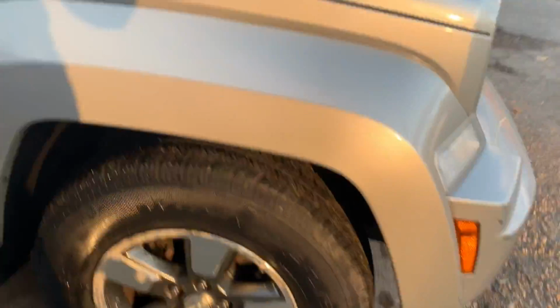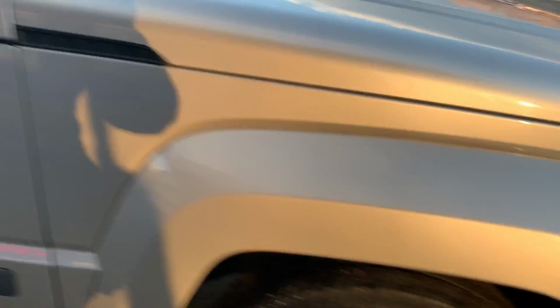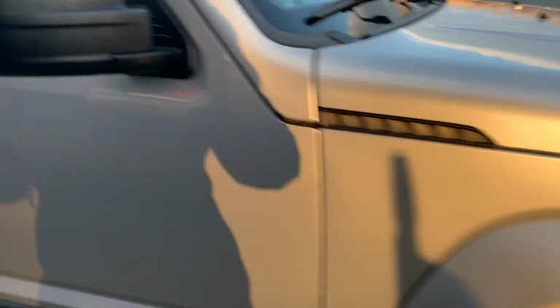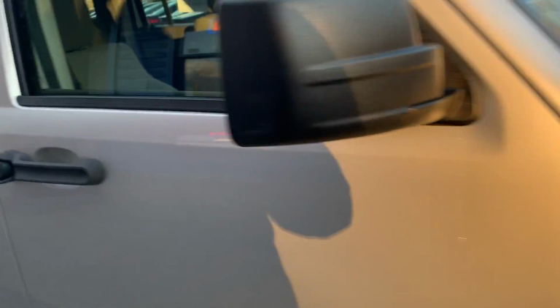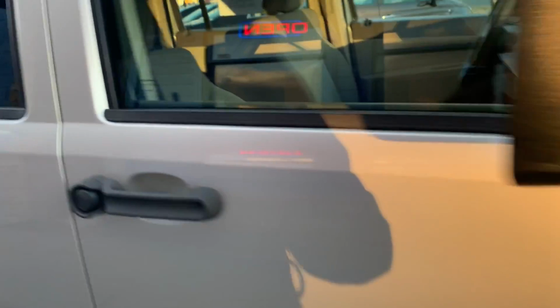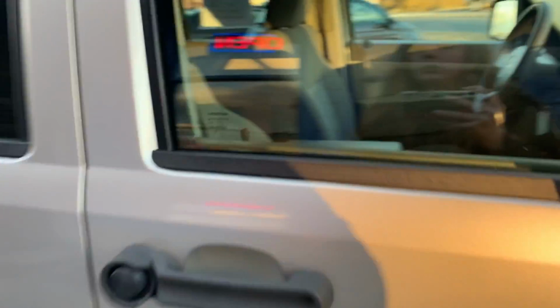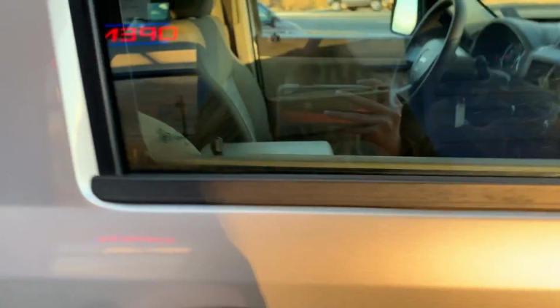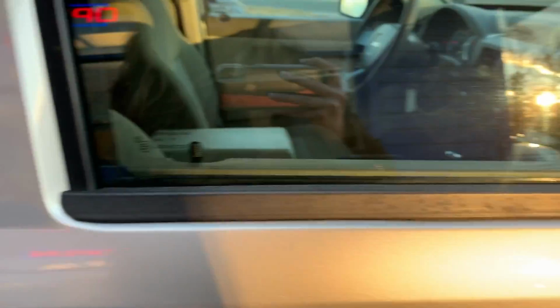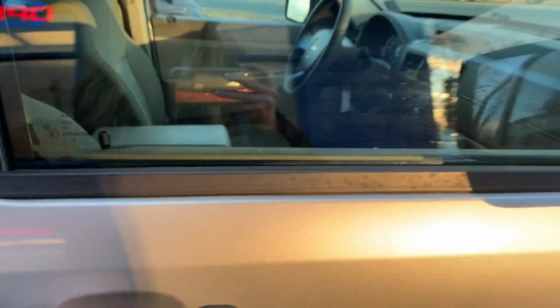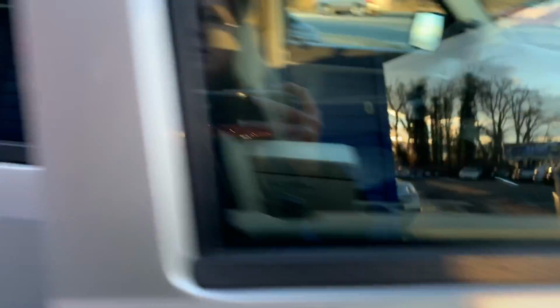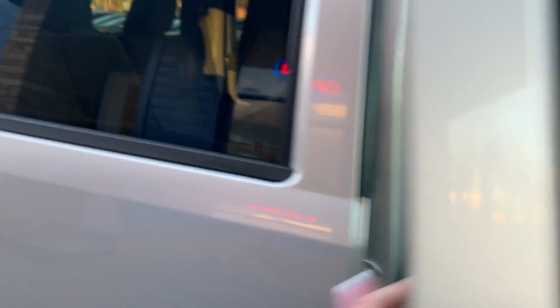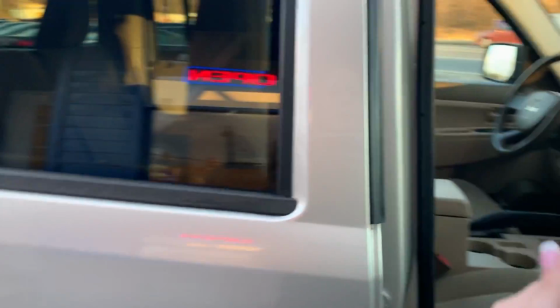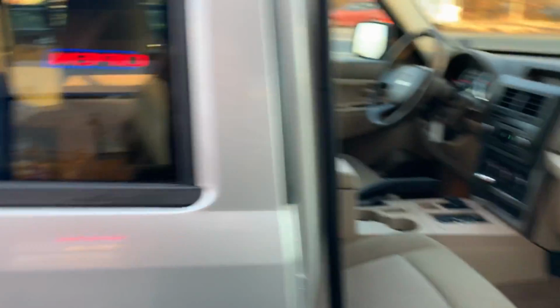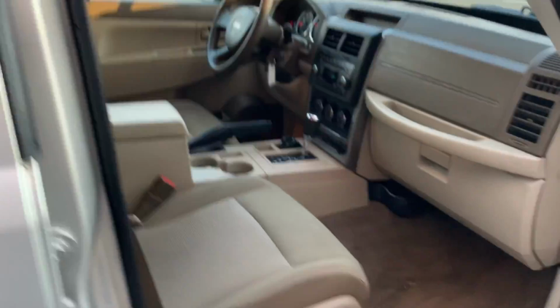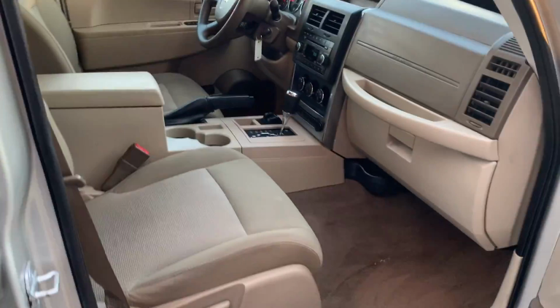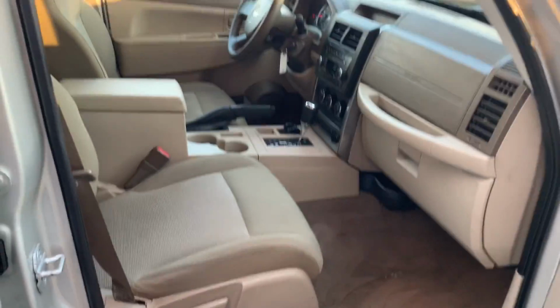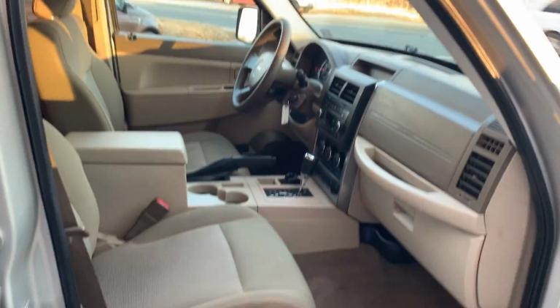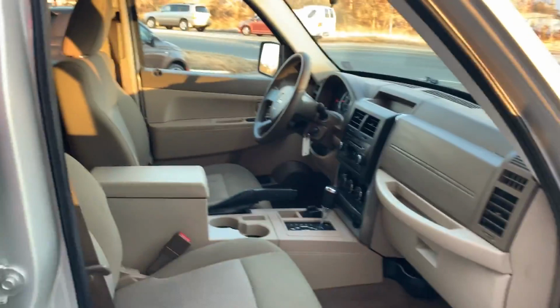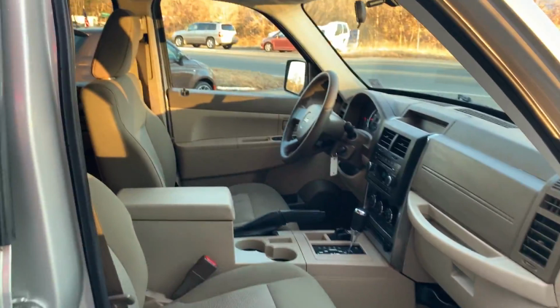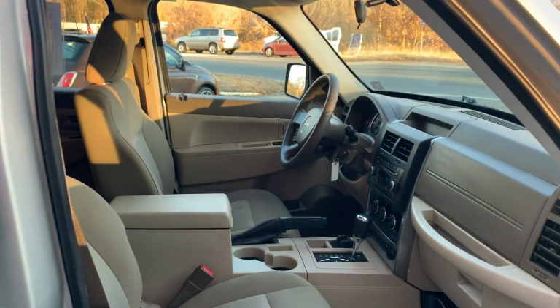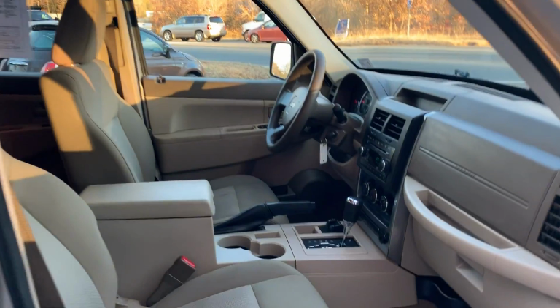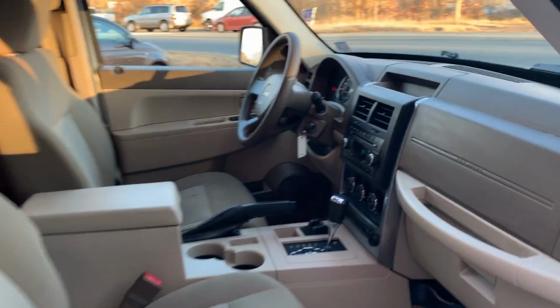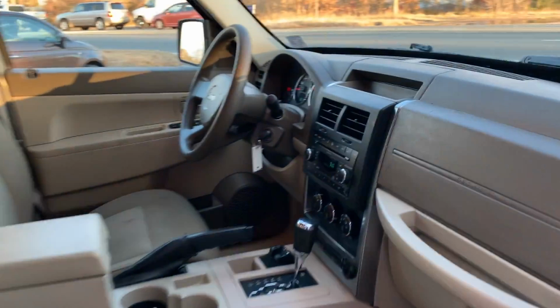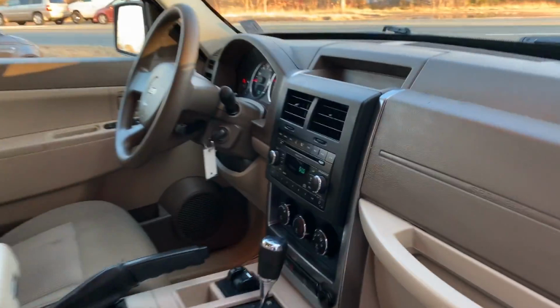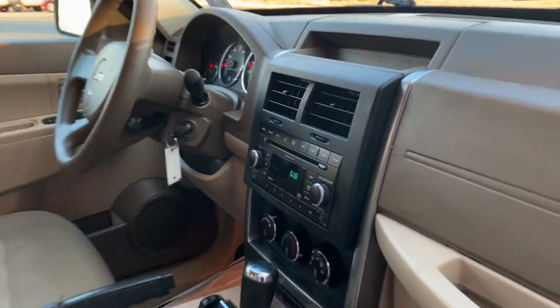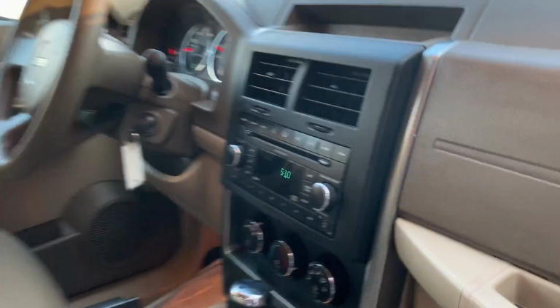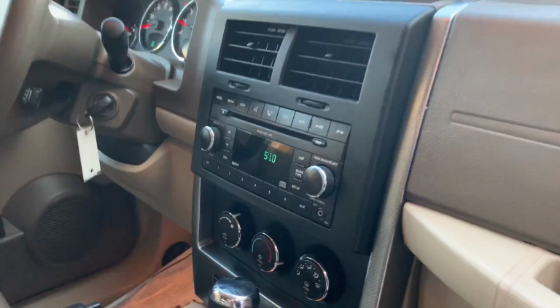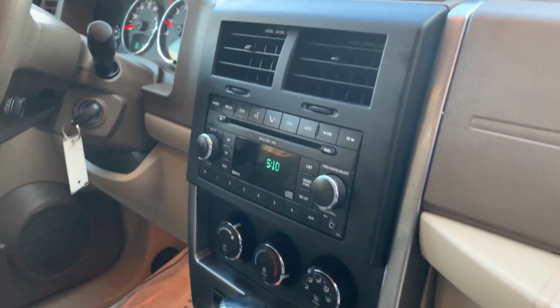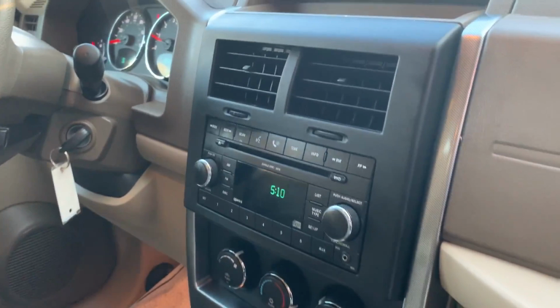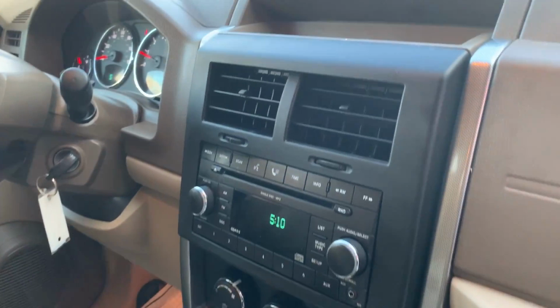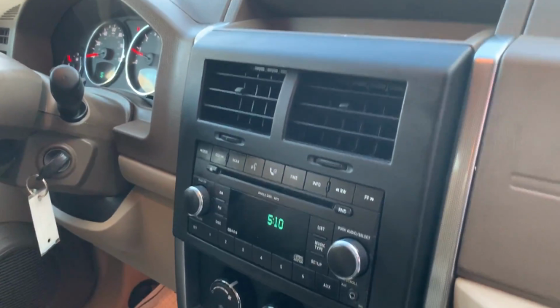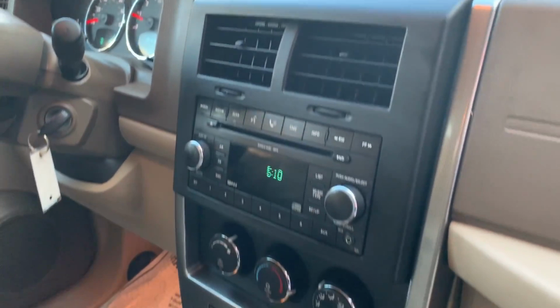It has AM/FM stereo, auxiliary hookup, six disc CD player, air conditioning and heat.